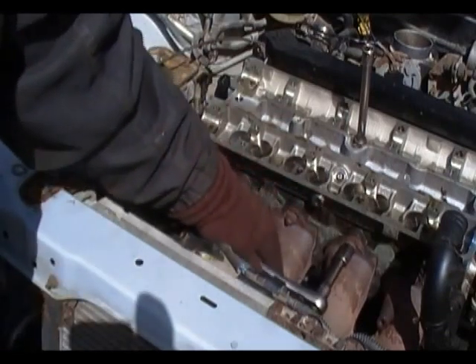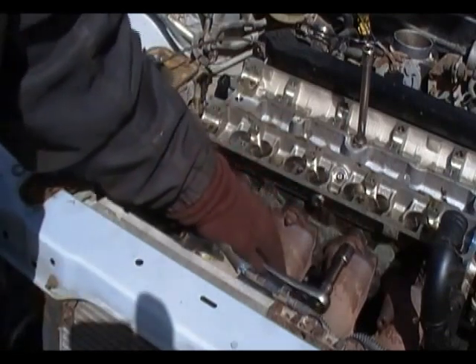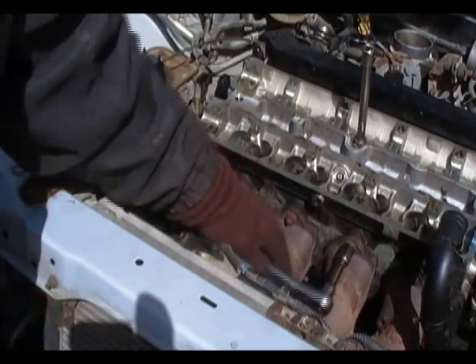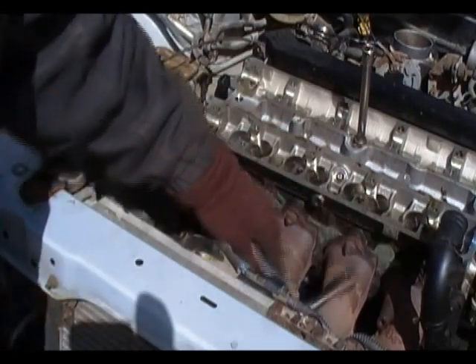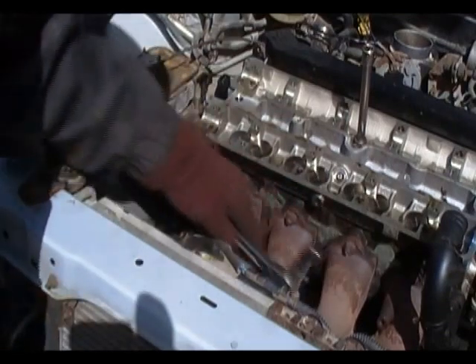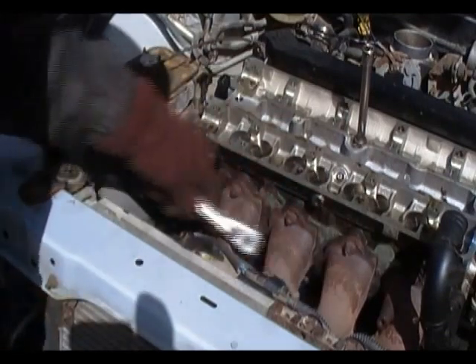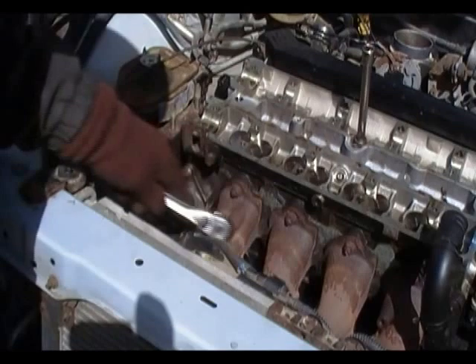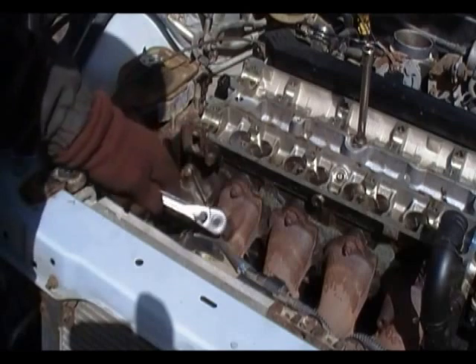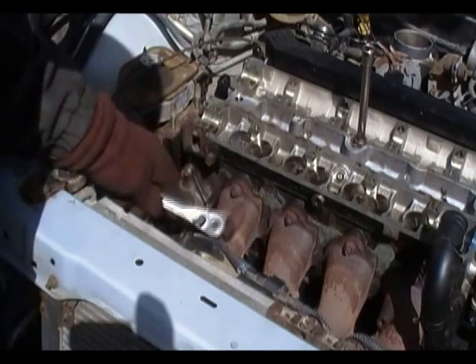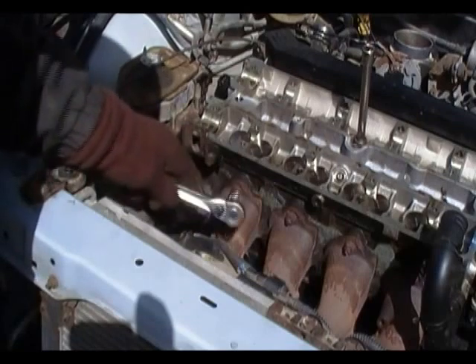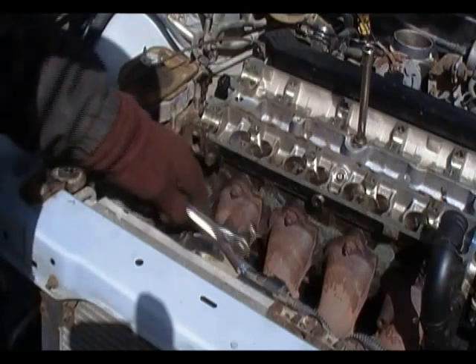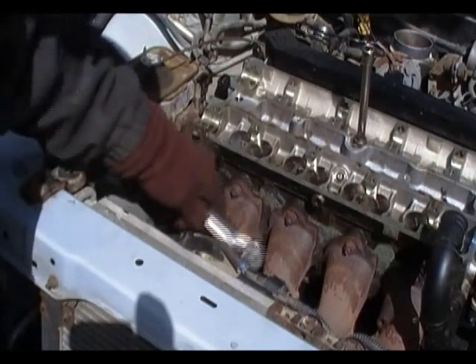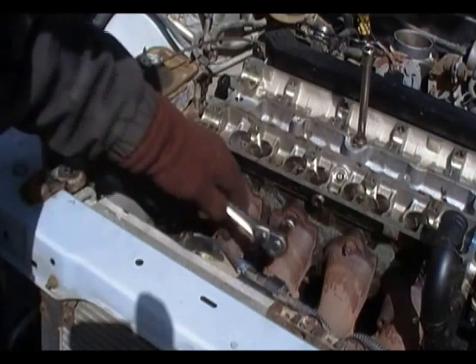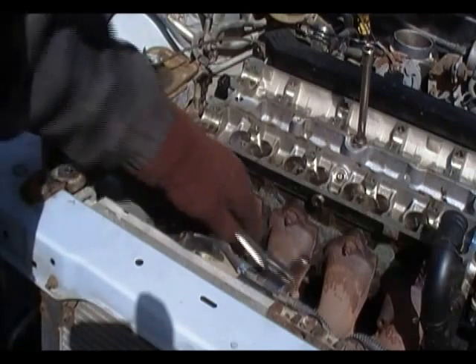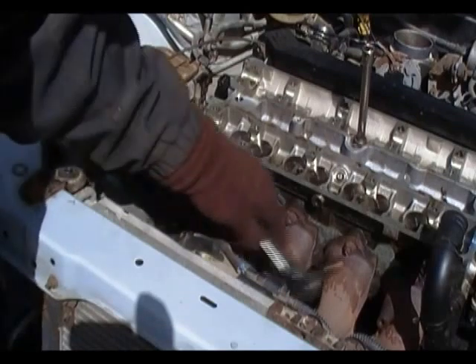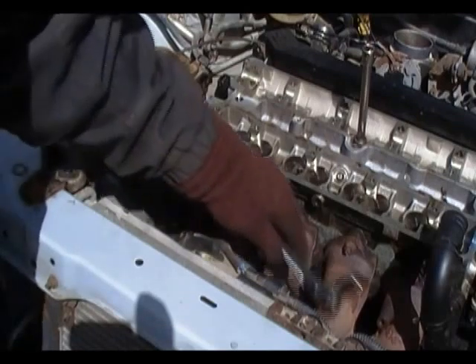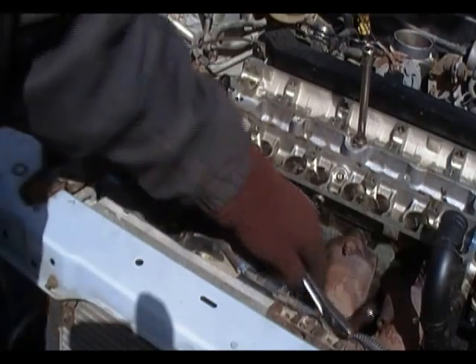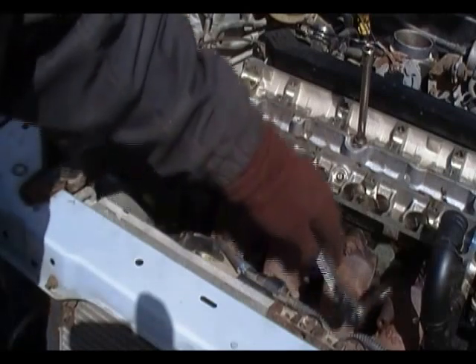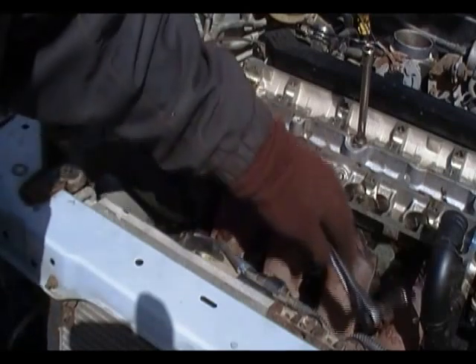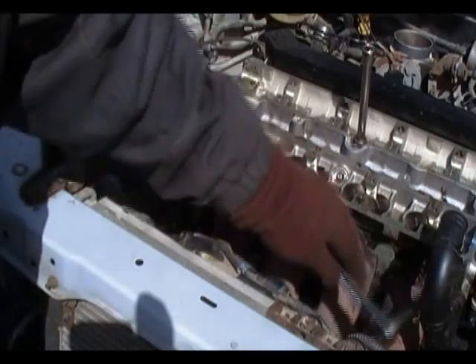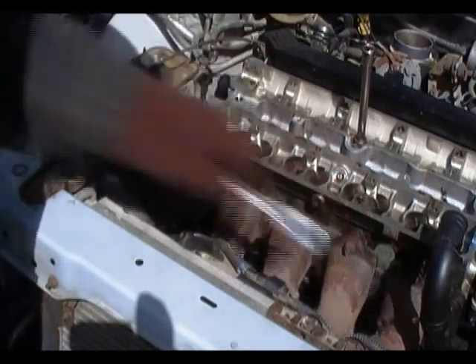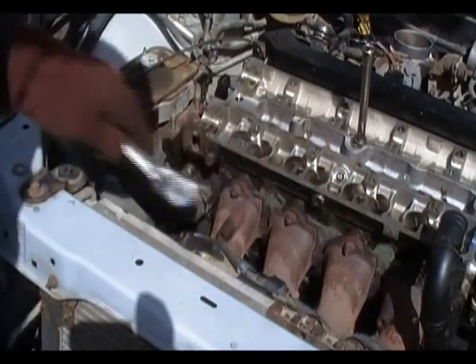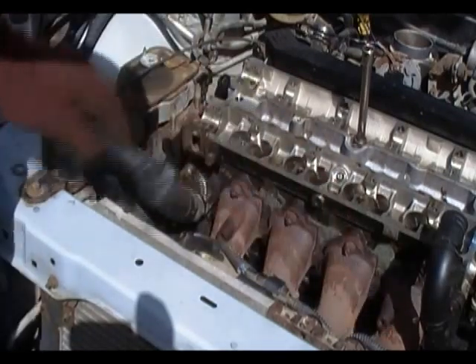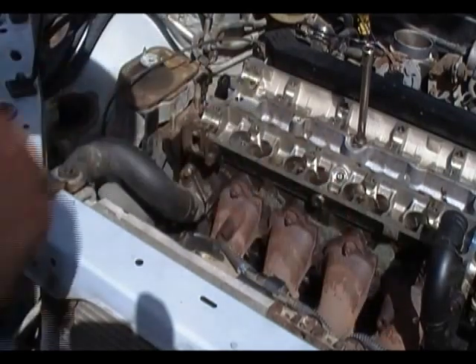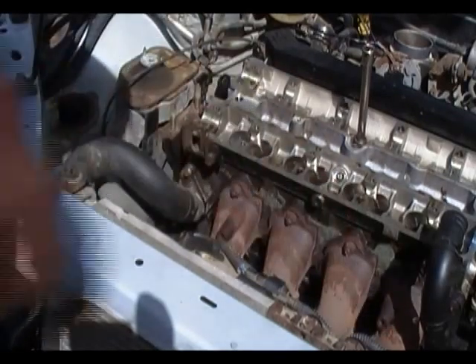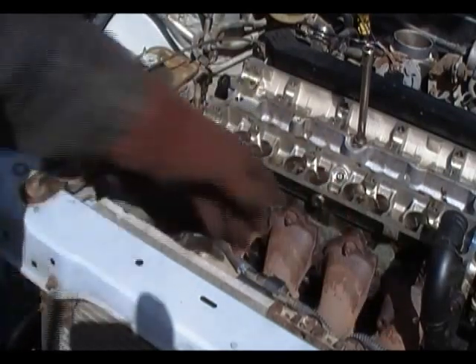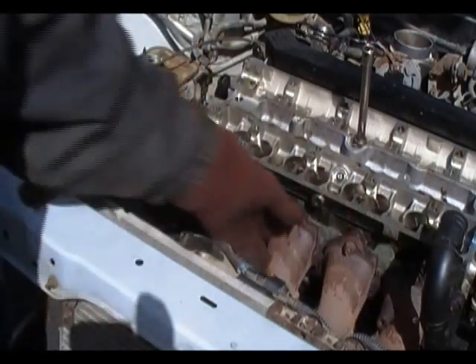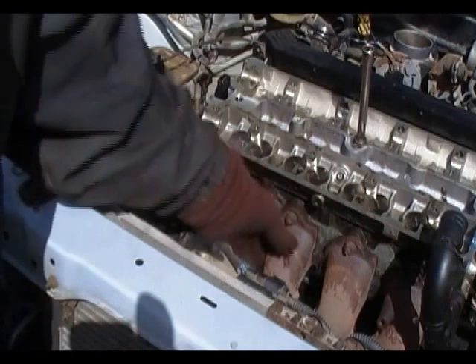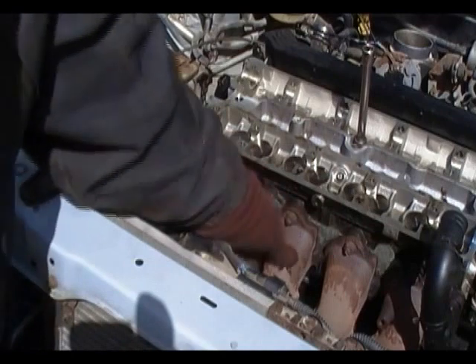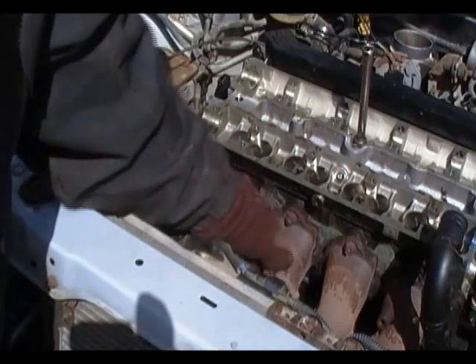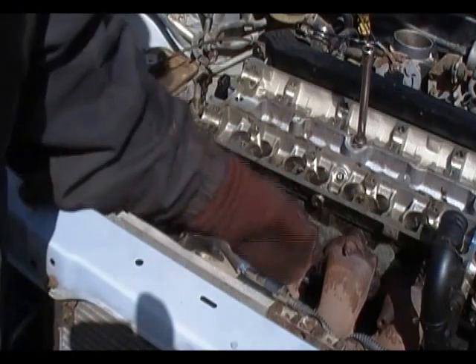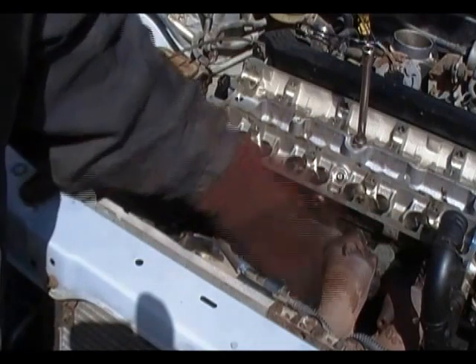These are 13 millimeters — 1, 2, 3, 4, 5, 6, 7, 8, 9, 10 — and that'll loosen this up.